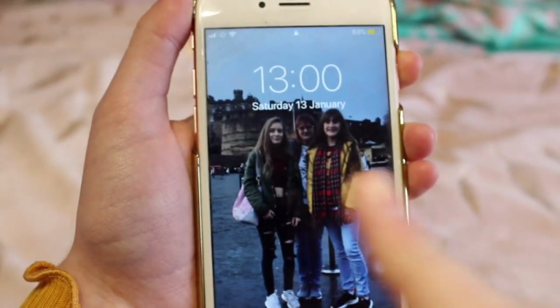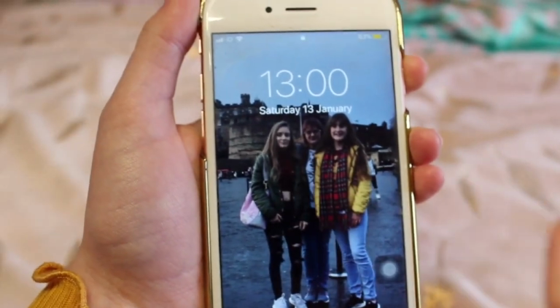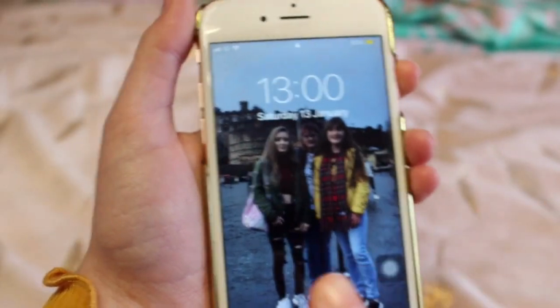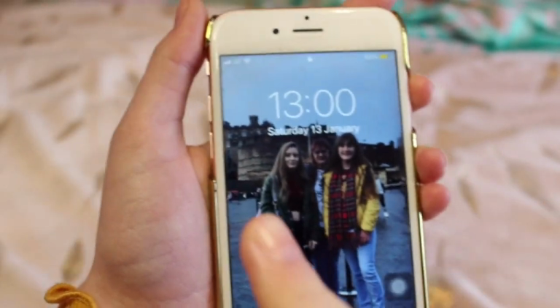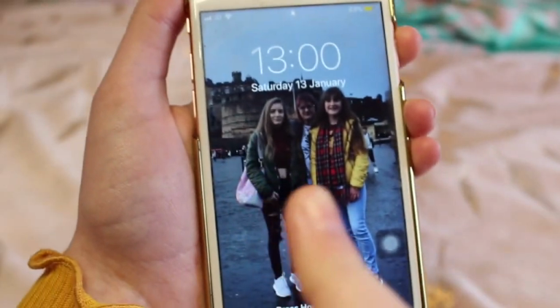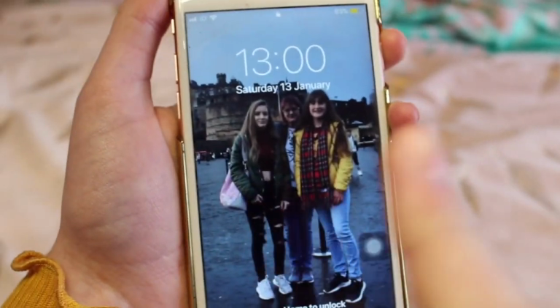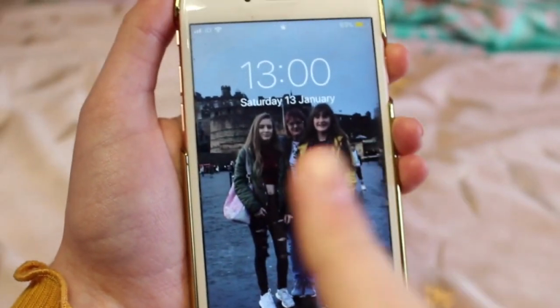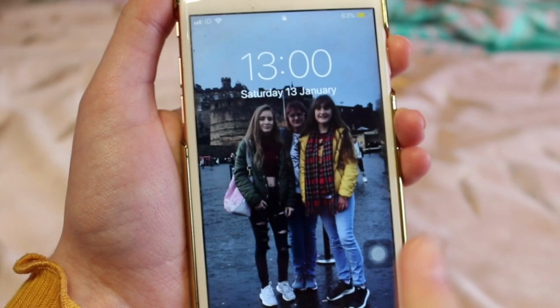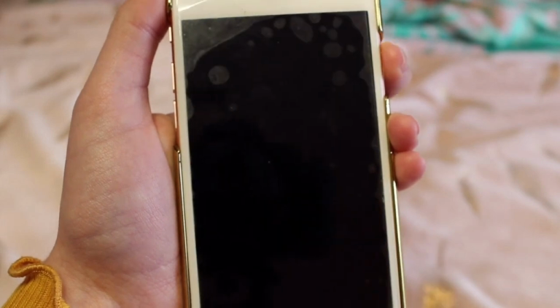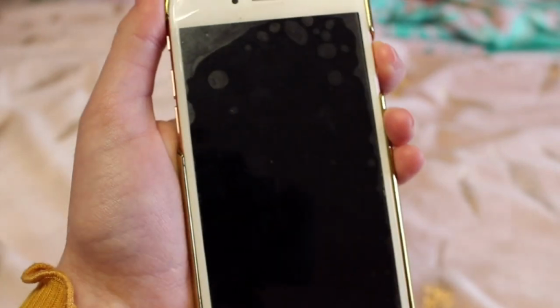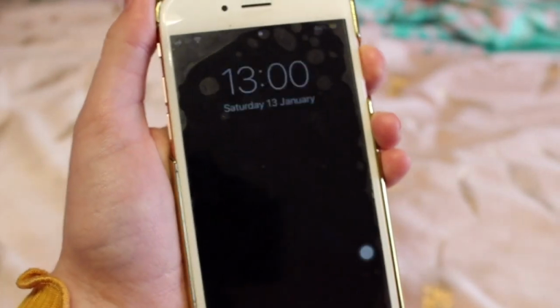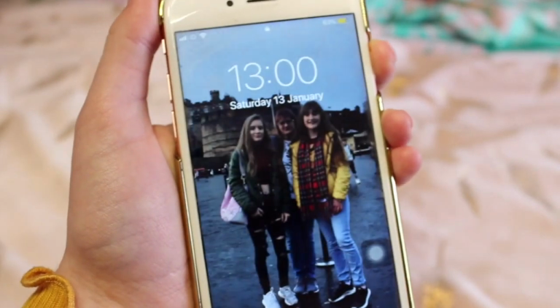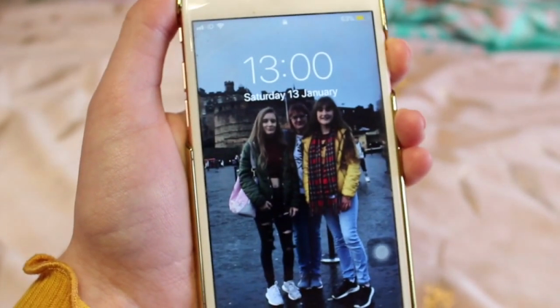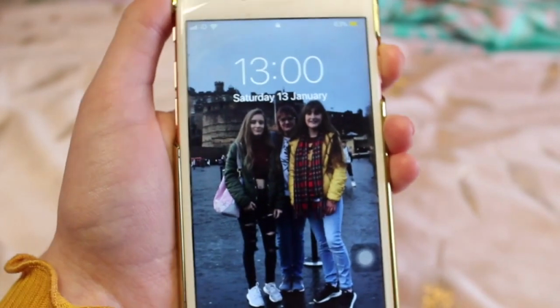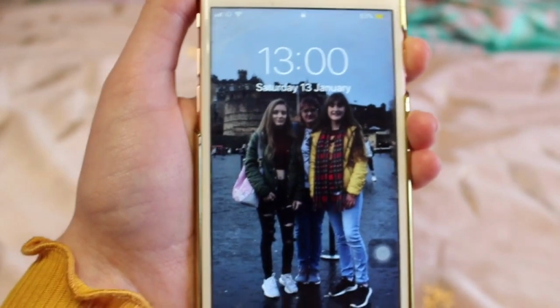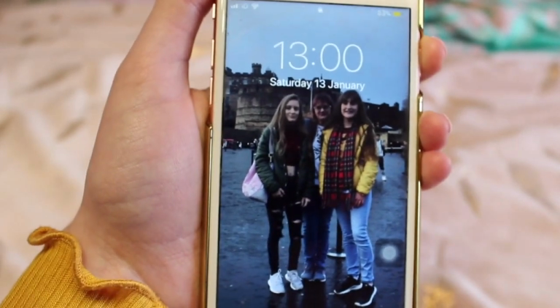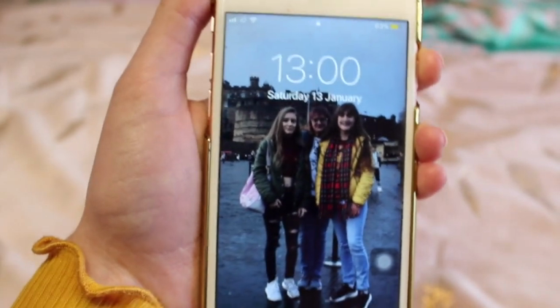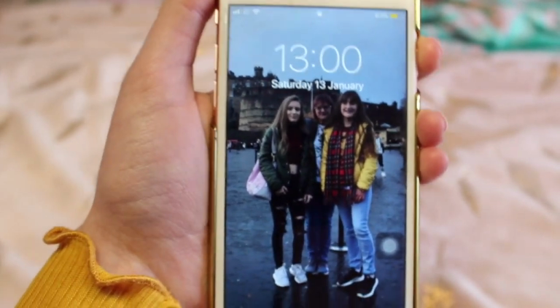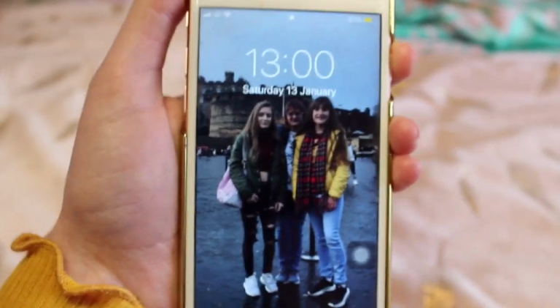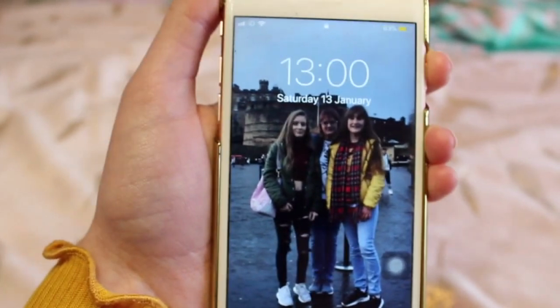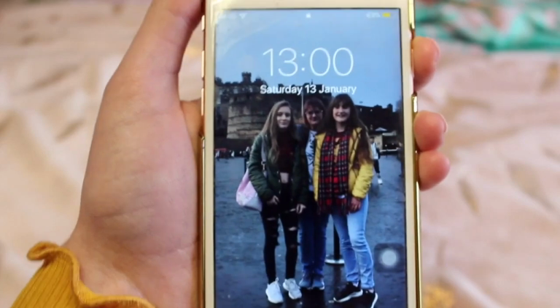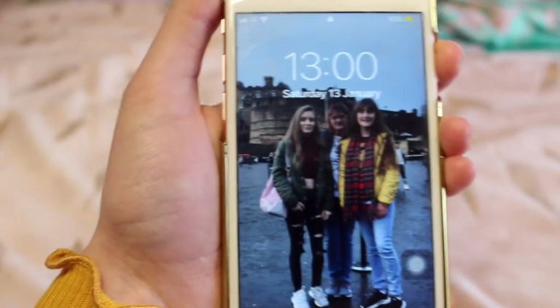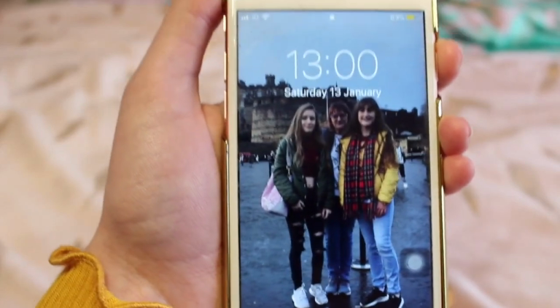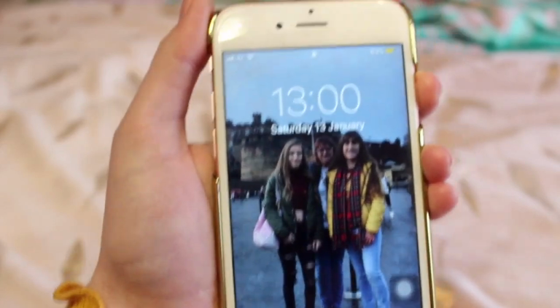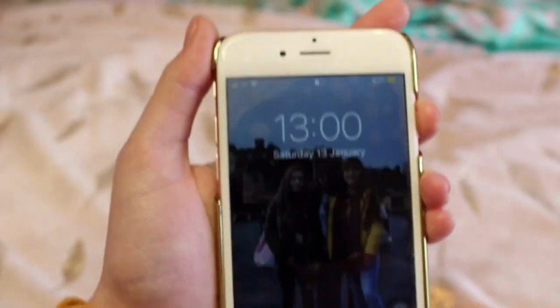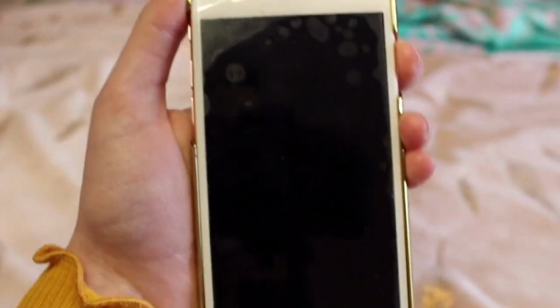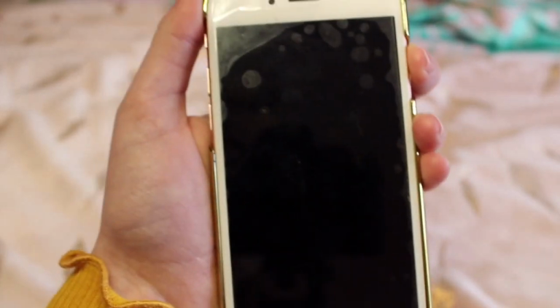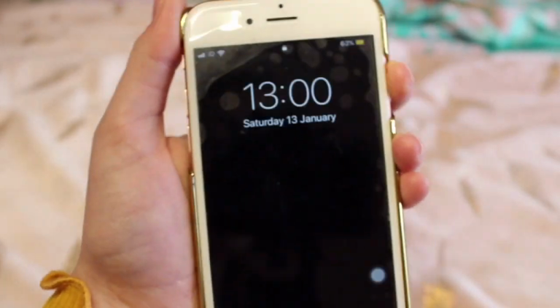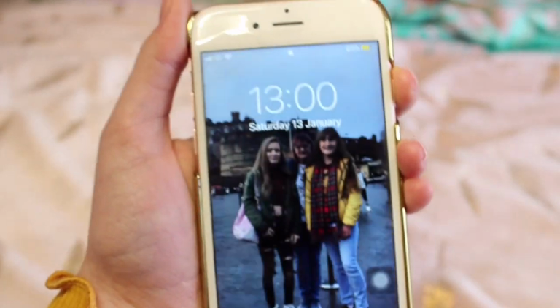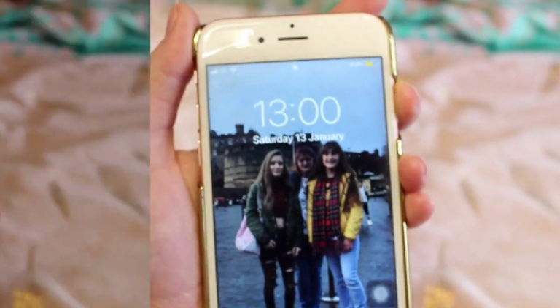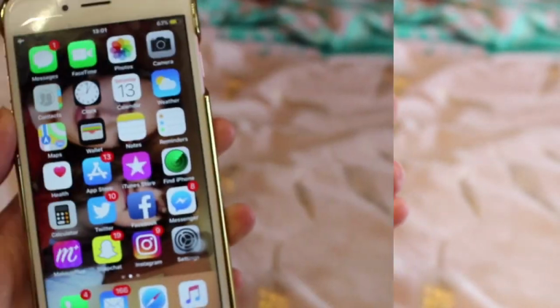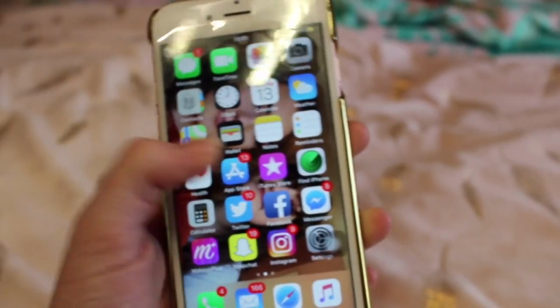For my lock screen picture I have a picture of me, my mum and my sister at Edinburgh. I love this picture just because we're all in it together. Obviously my dad isn't in there because he took the photo, but I just love this picture and it's really cute.